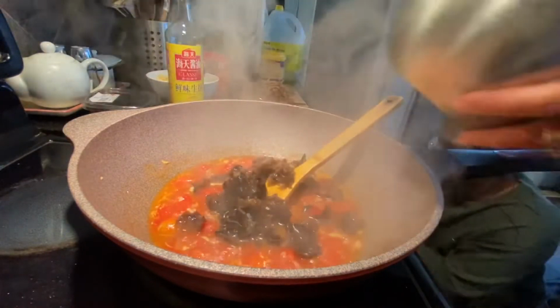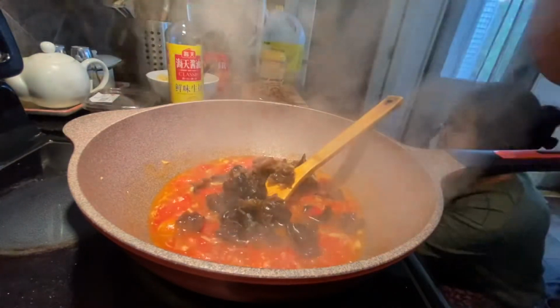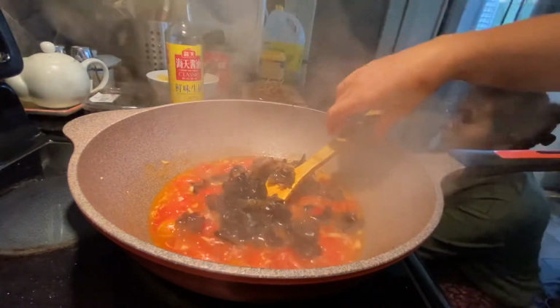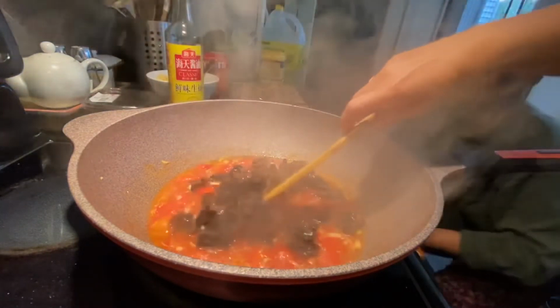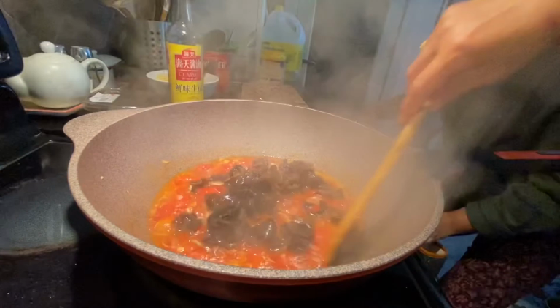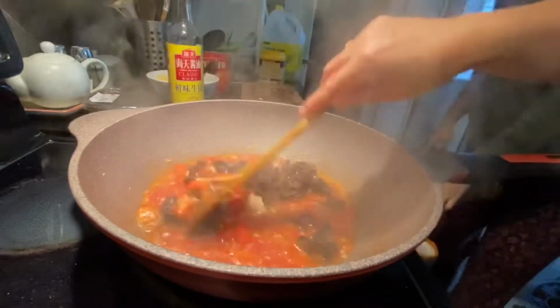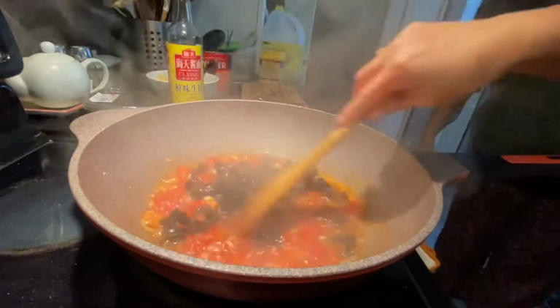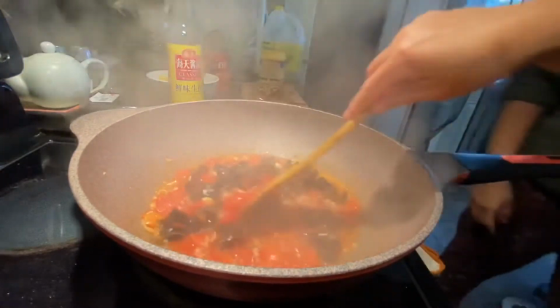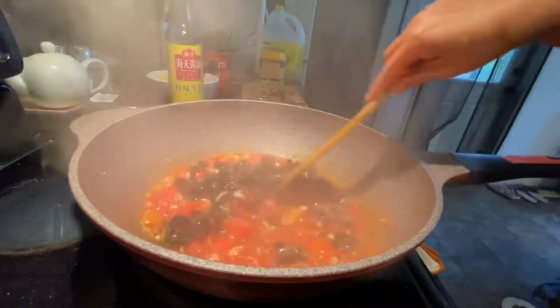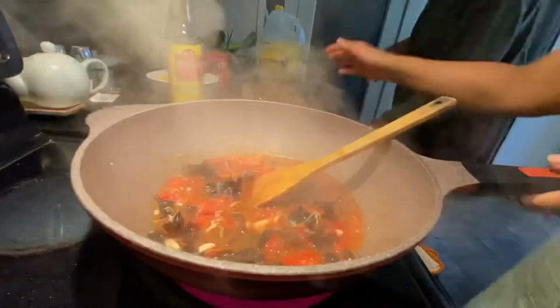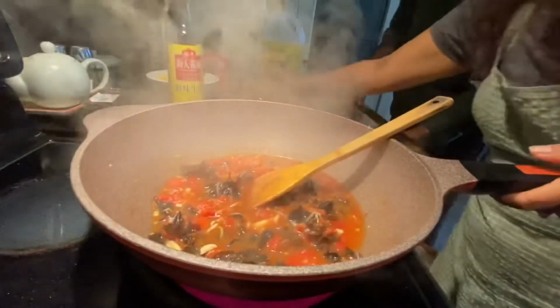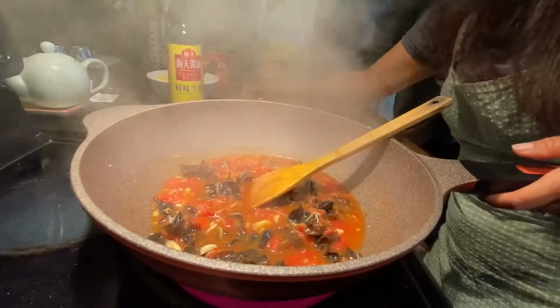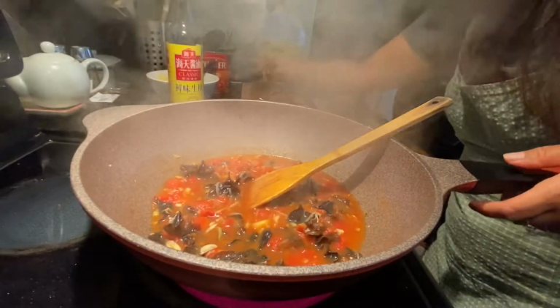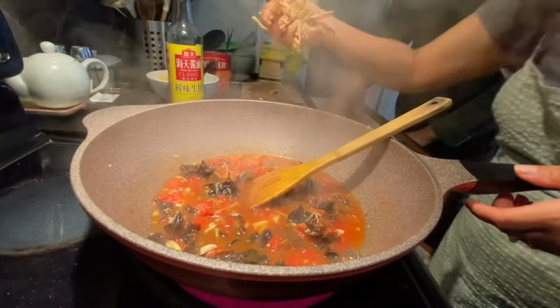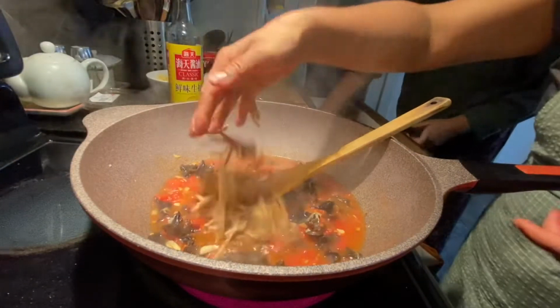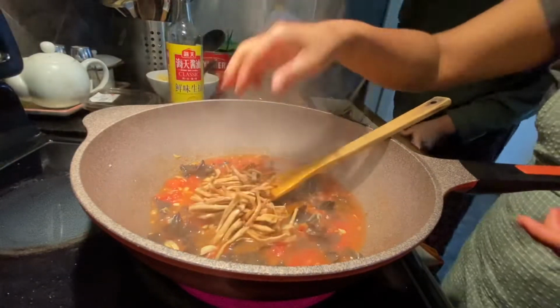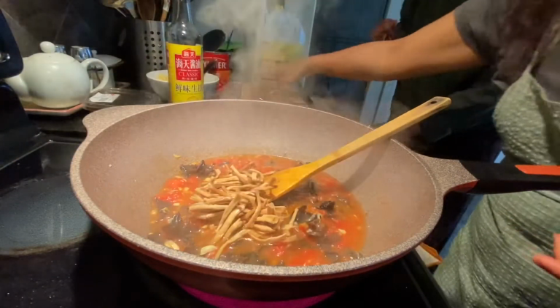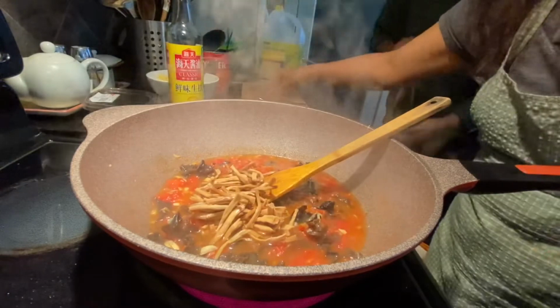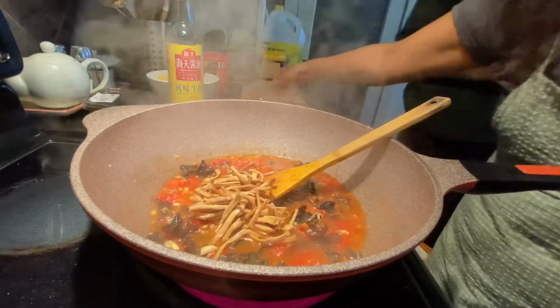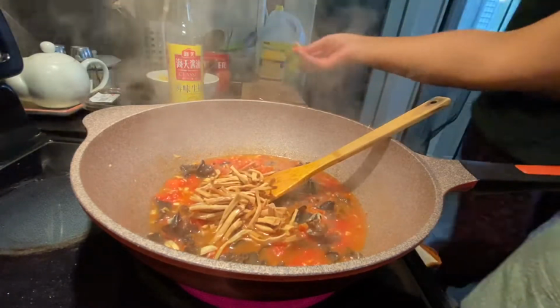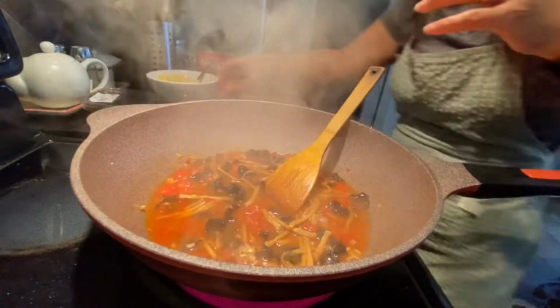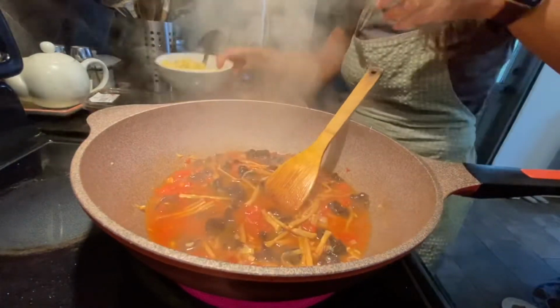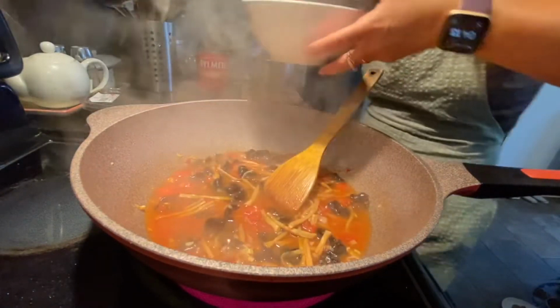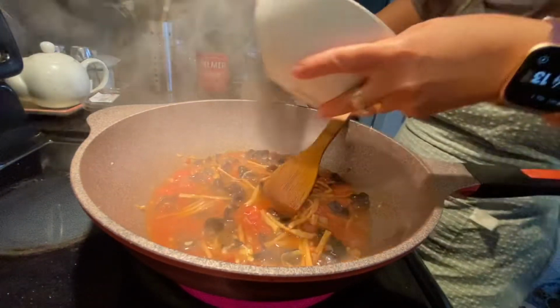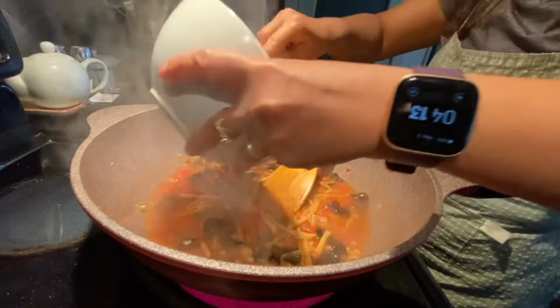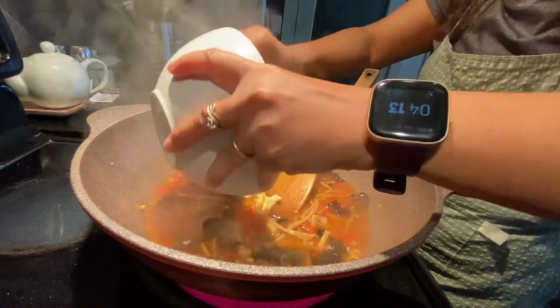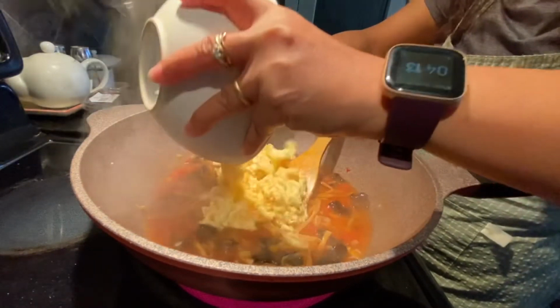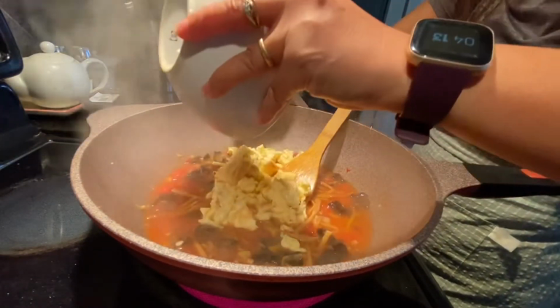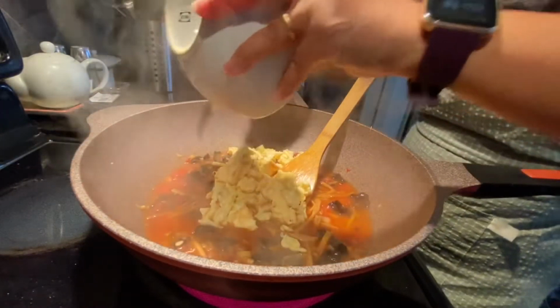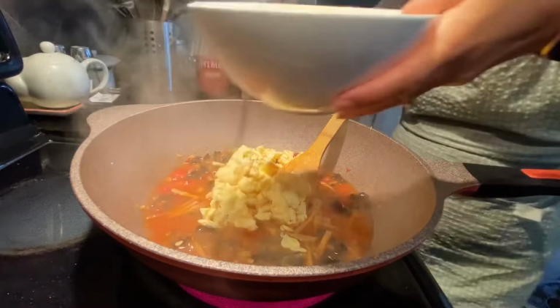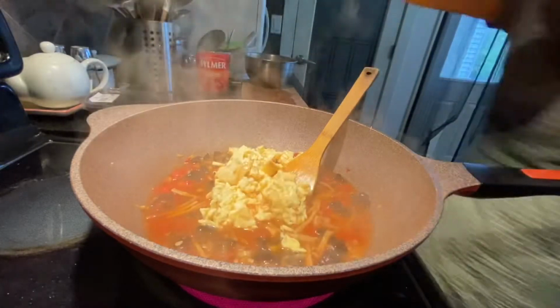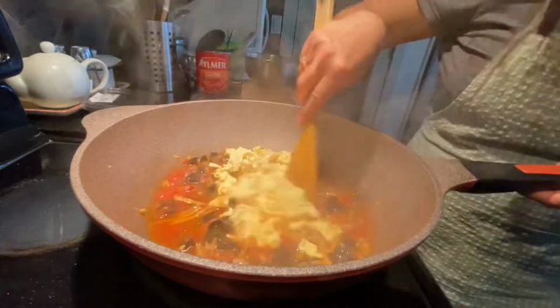Then add the mushroom and dry lily flour. Also add the scrambled eggs.